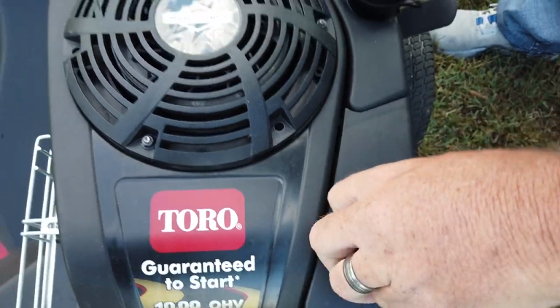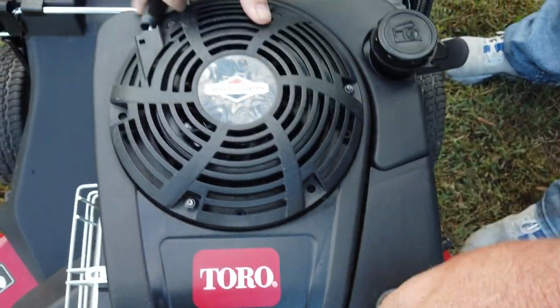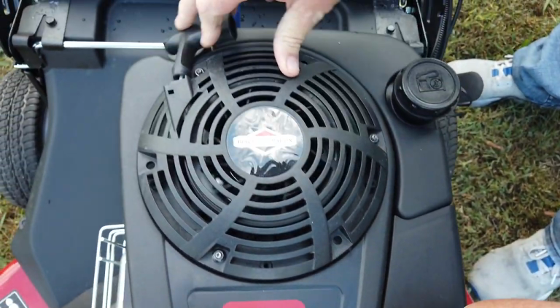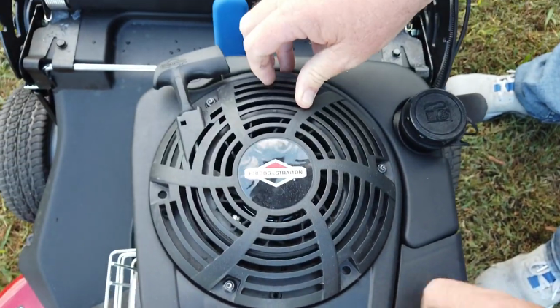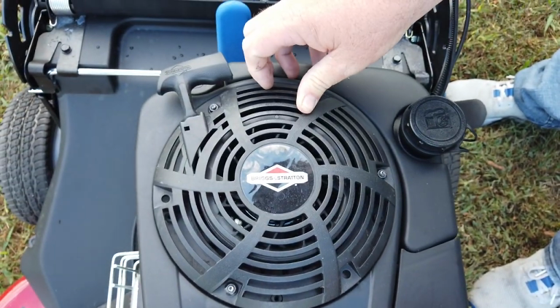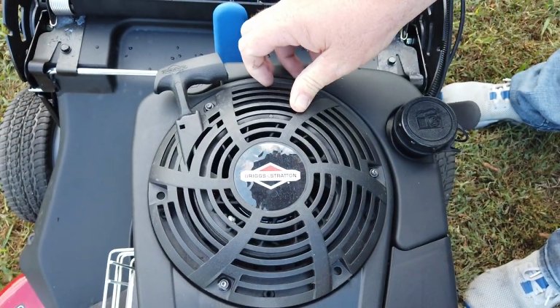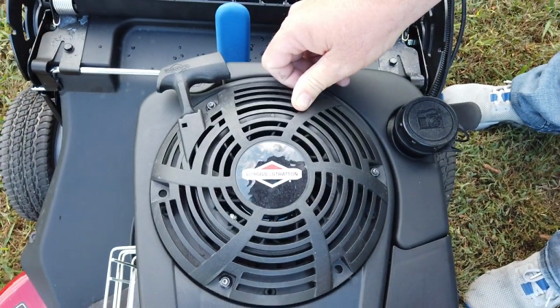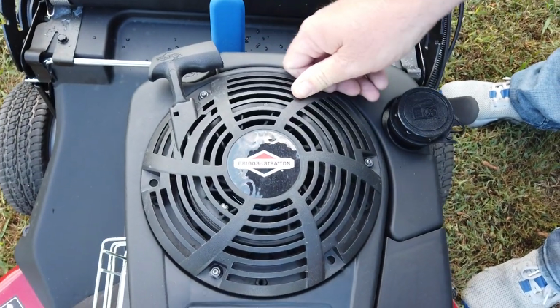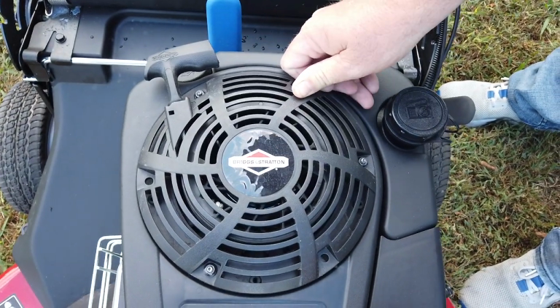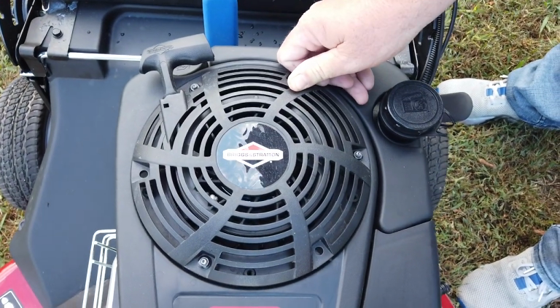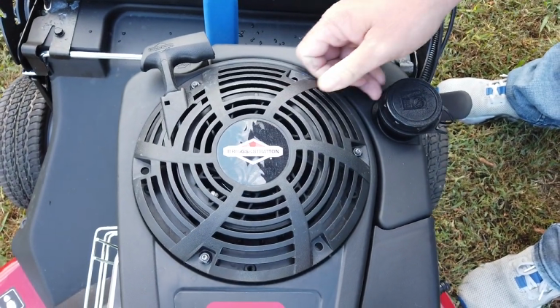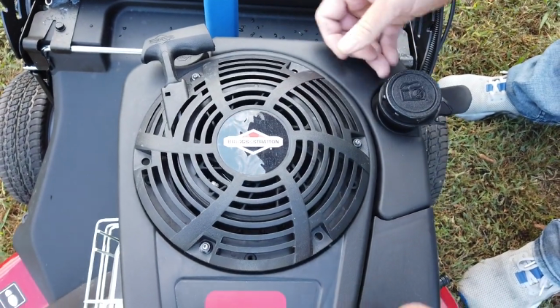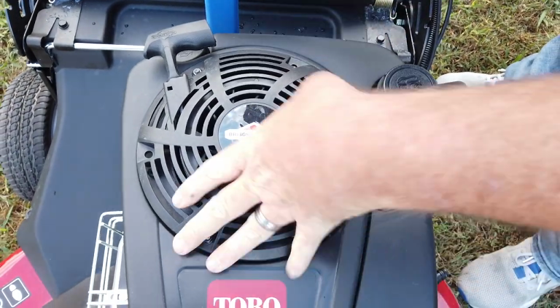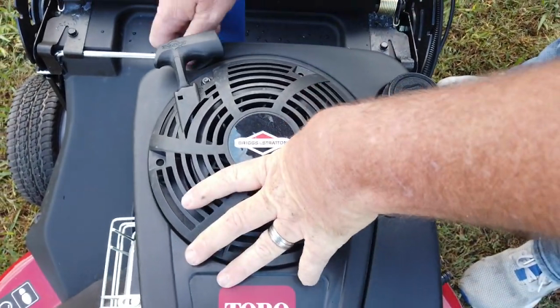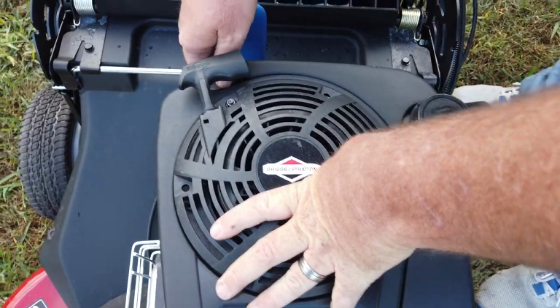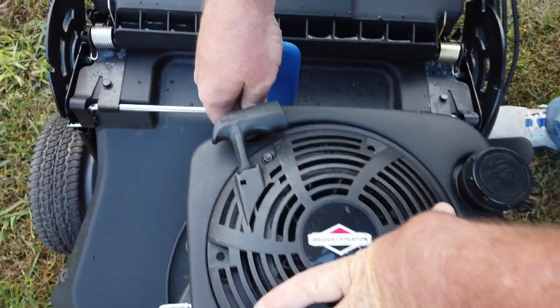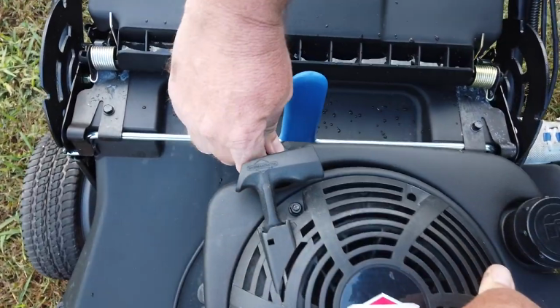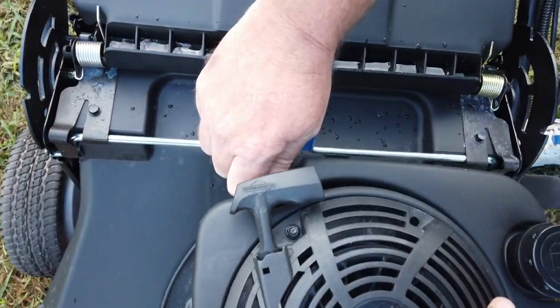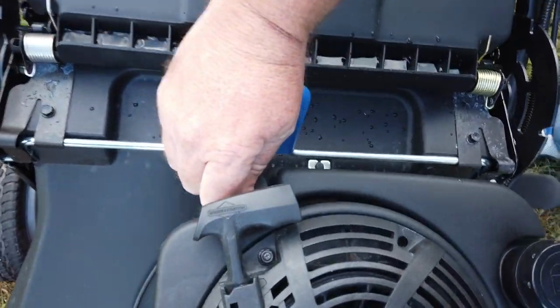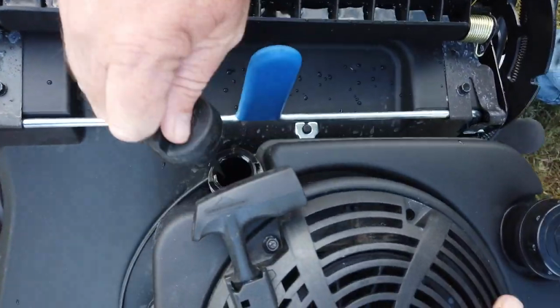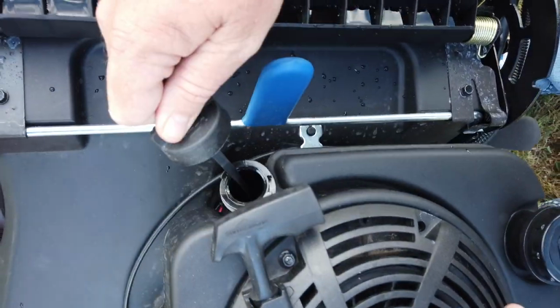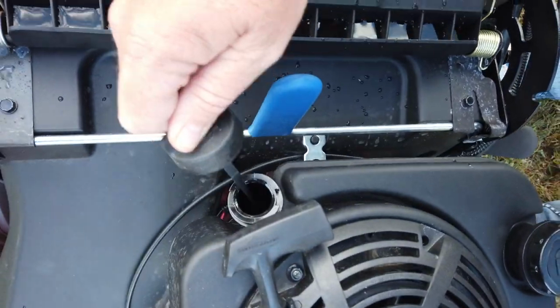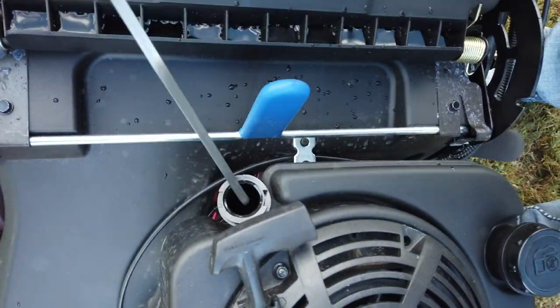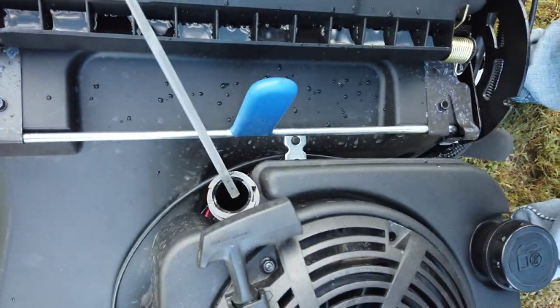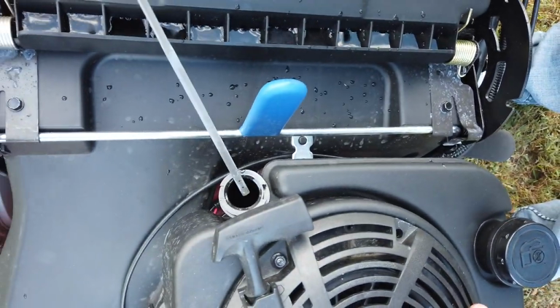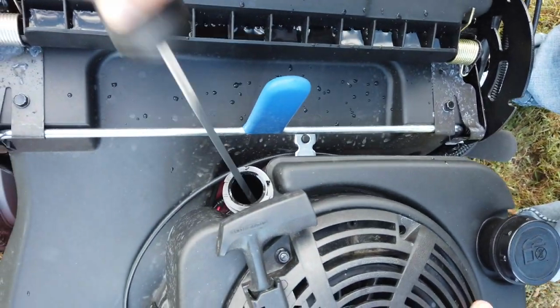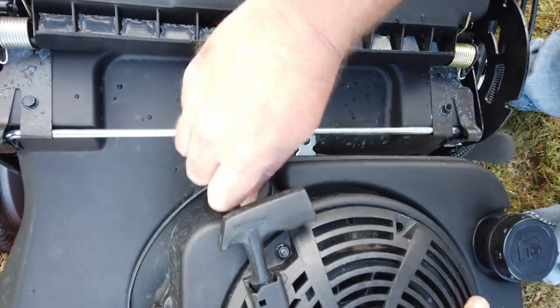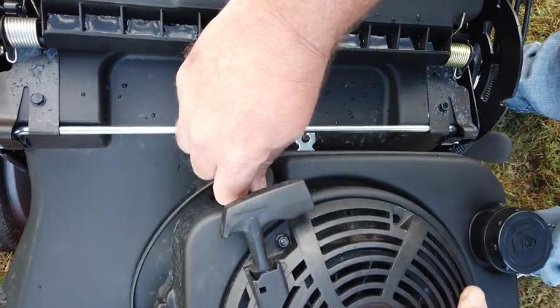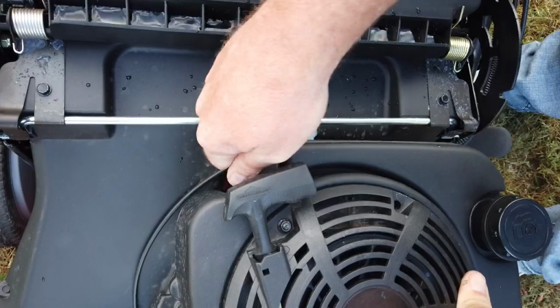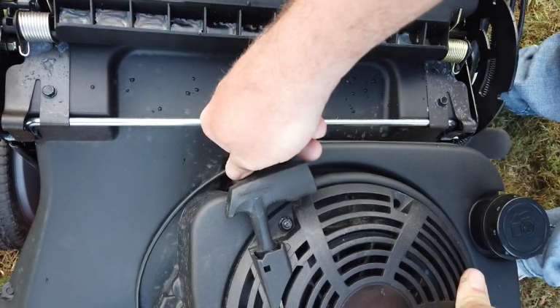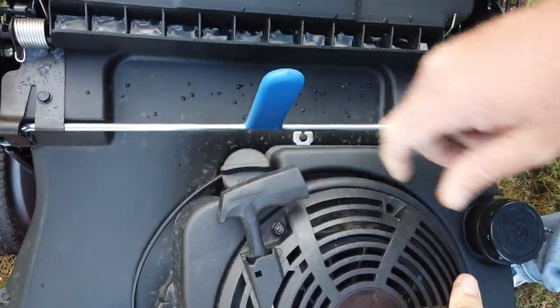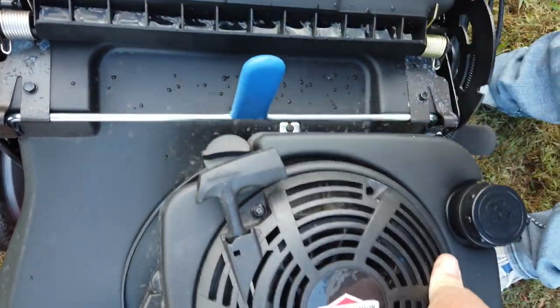You can pull start it as well as electric start, and we'll go over that here in a minute. To check the oil is right here — just twist it, pull up, check, and go back down.